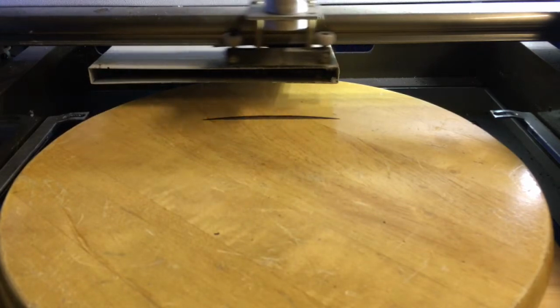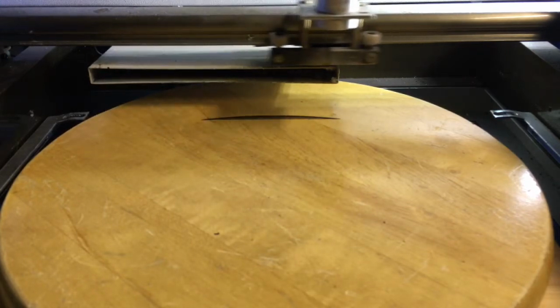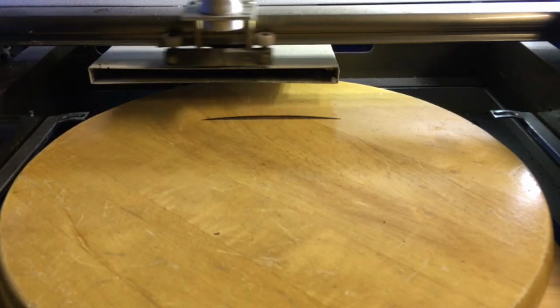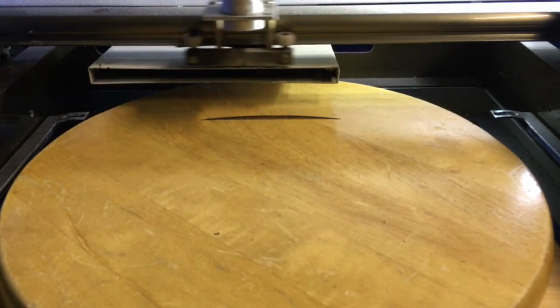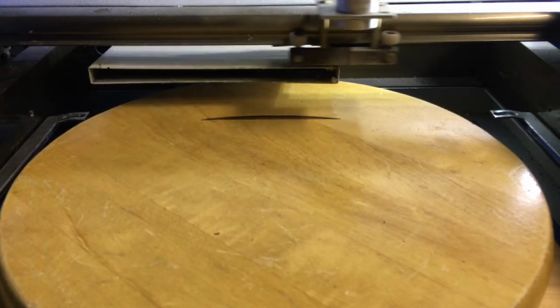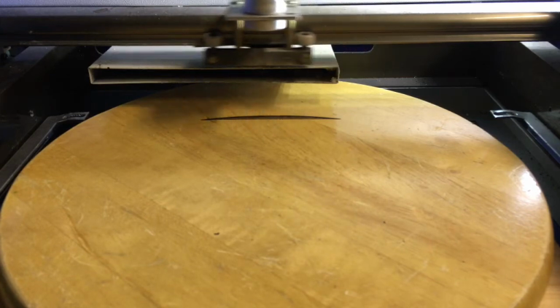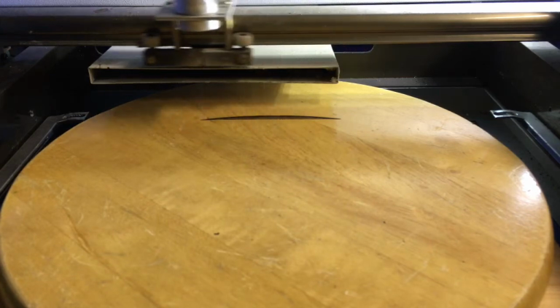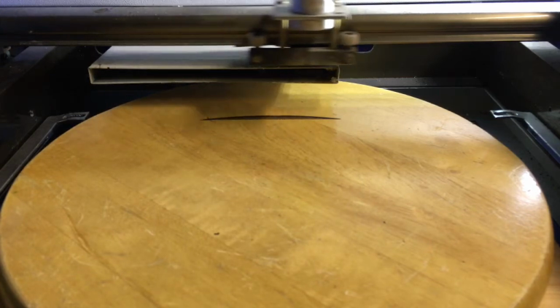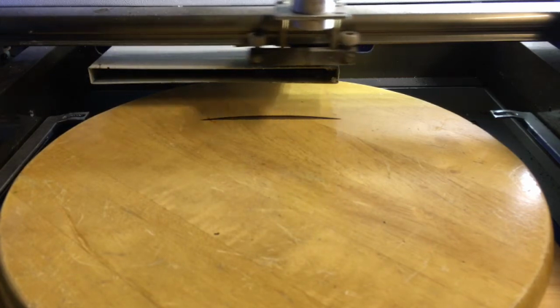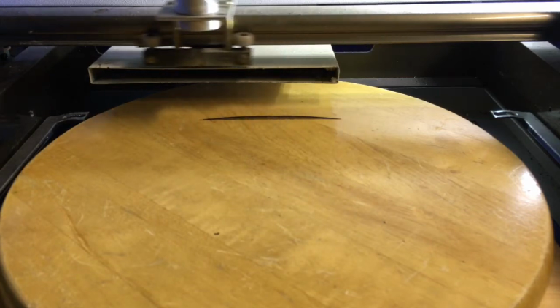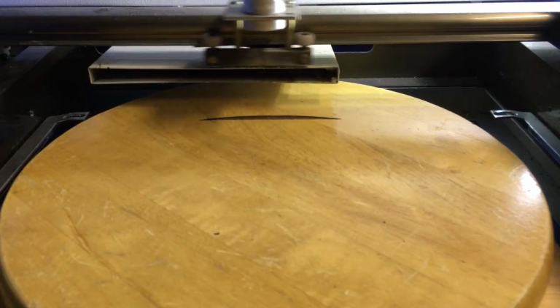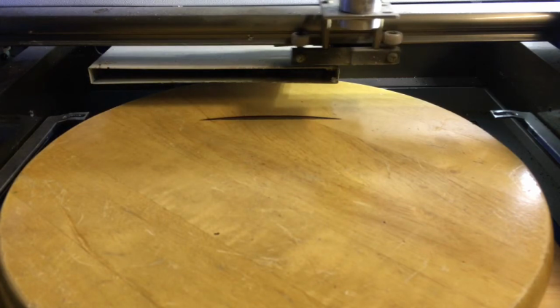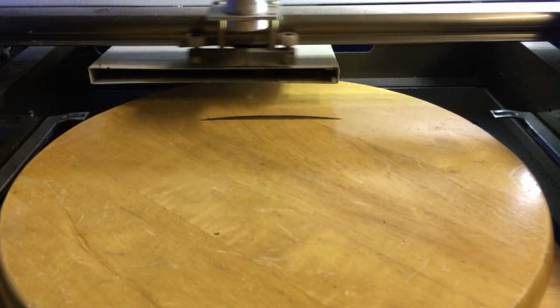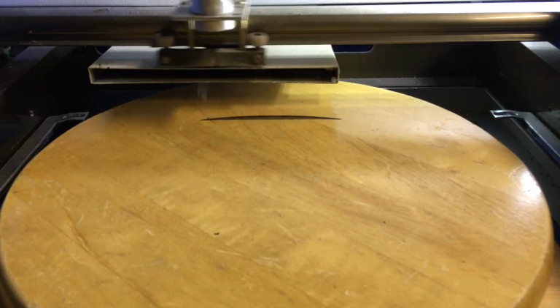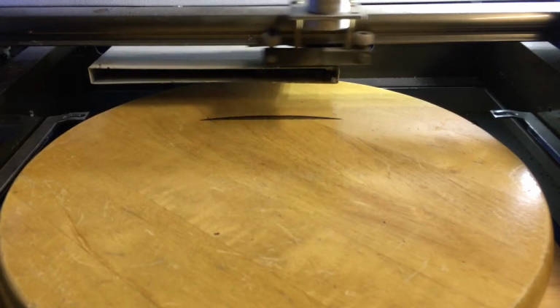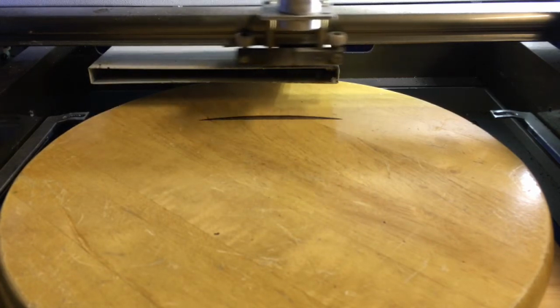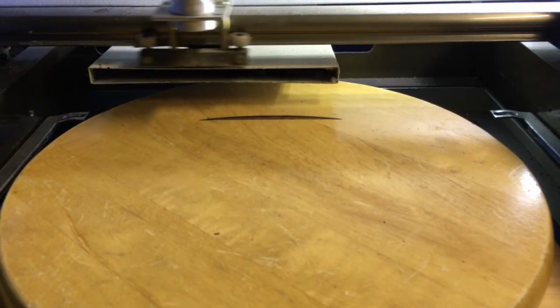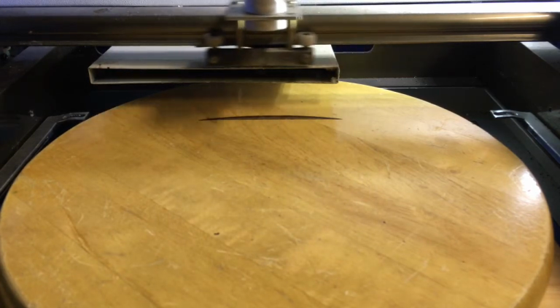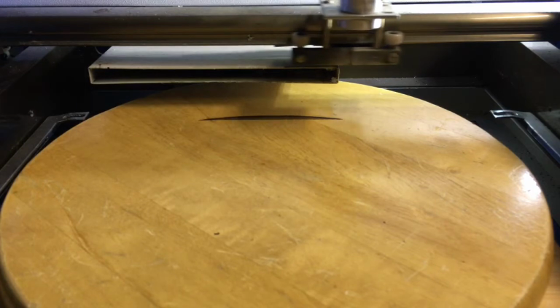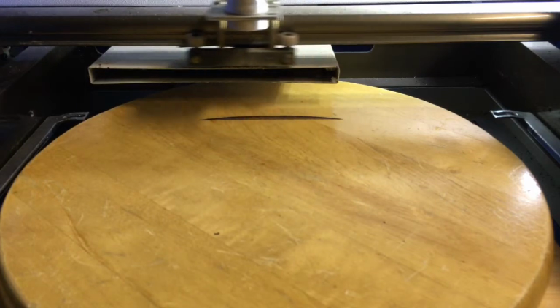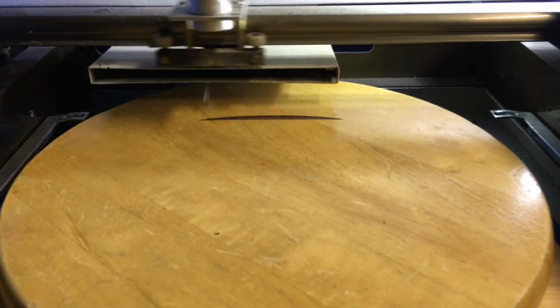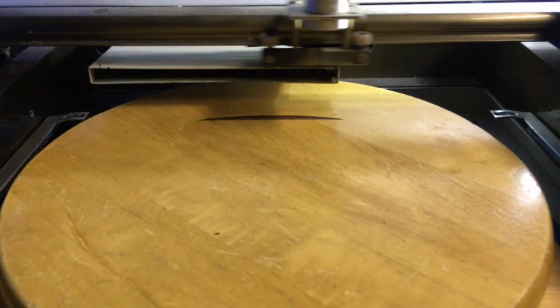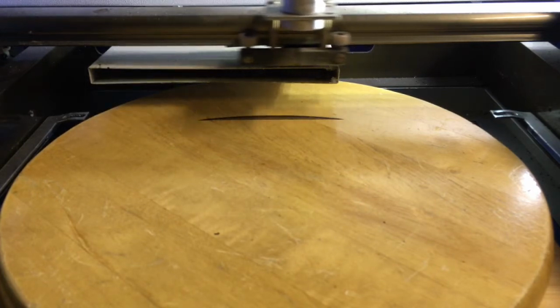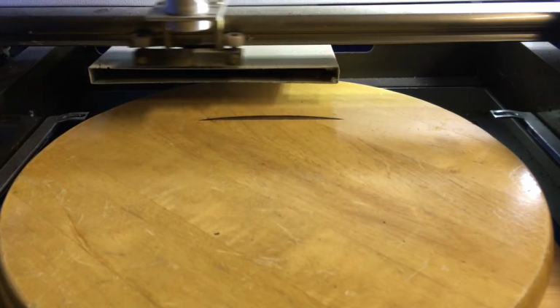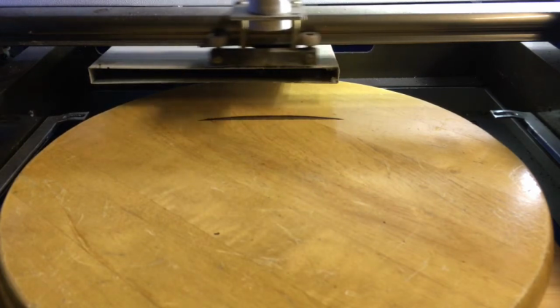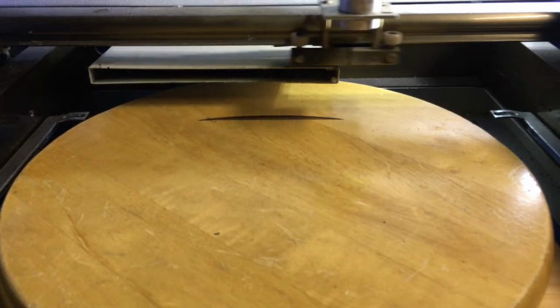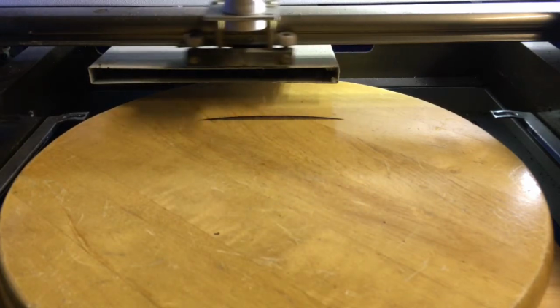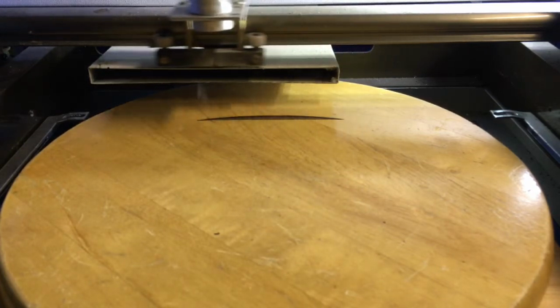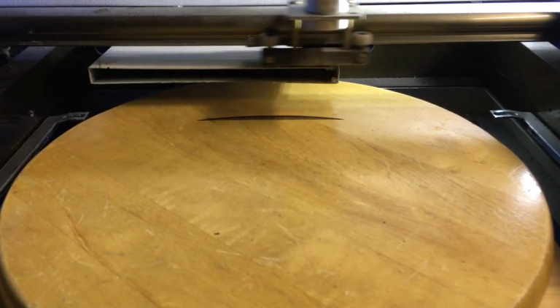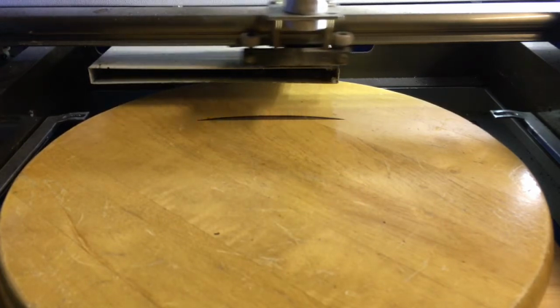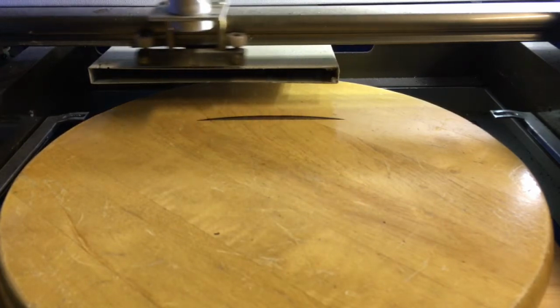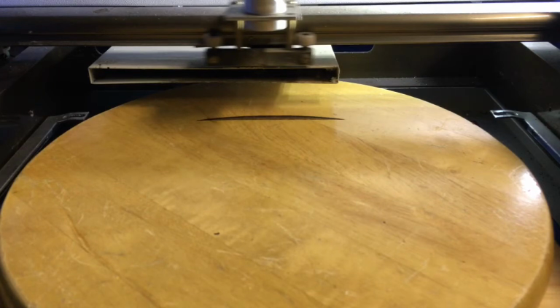If you have a laser engraving channel, why don't you let me know what the name of your channel is in the comment section below? I'll subscribe, and if you subscribe to me already, this will be great.